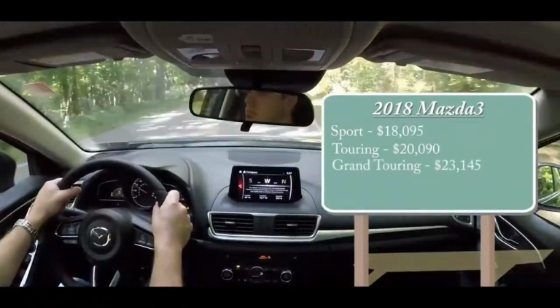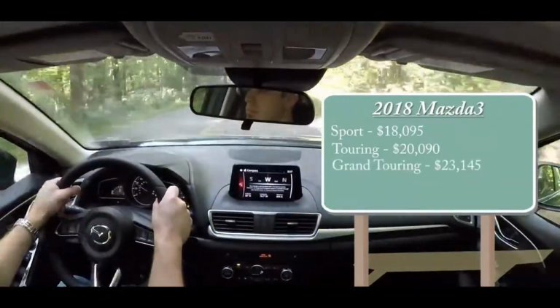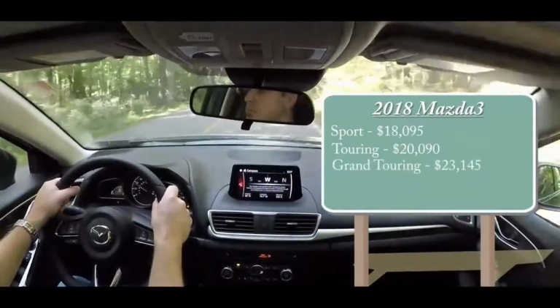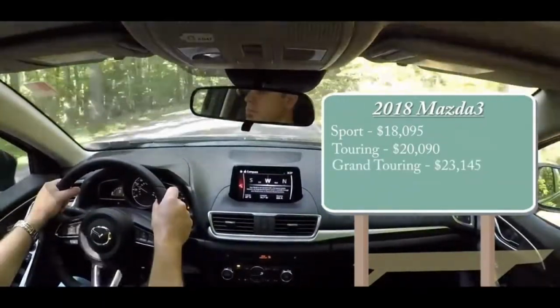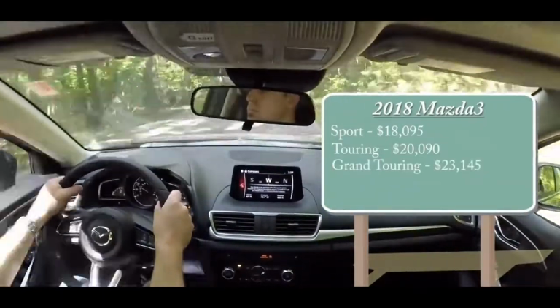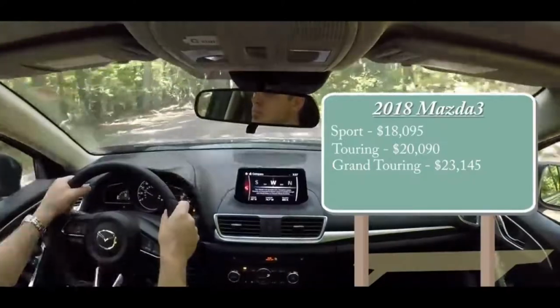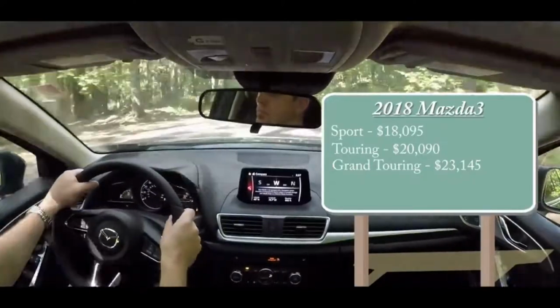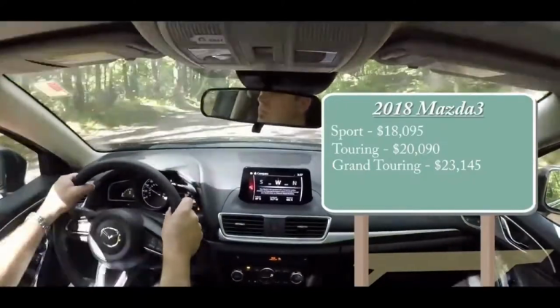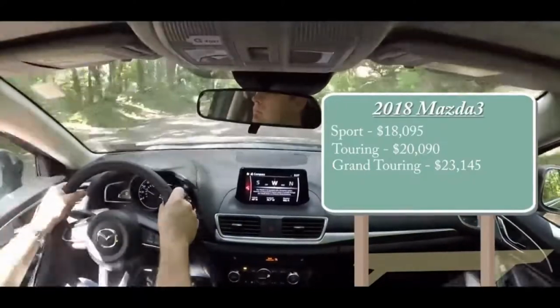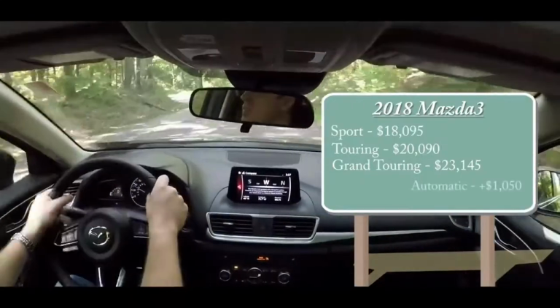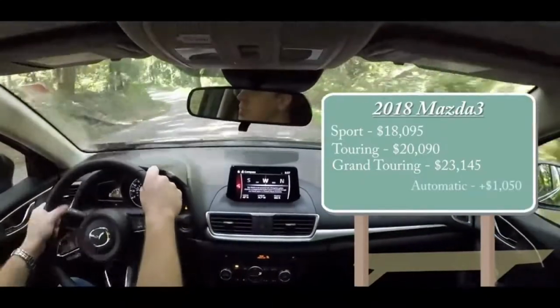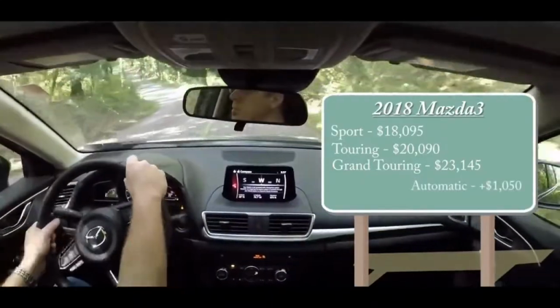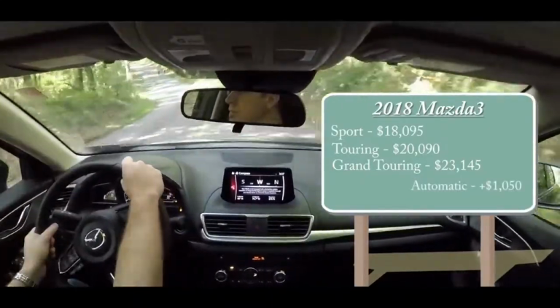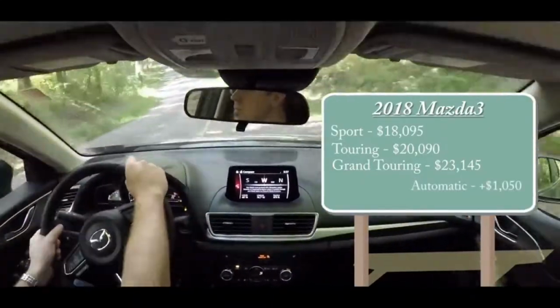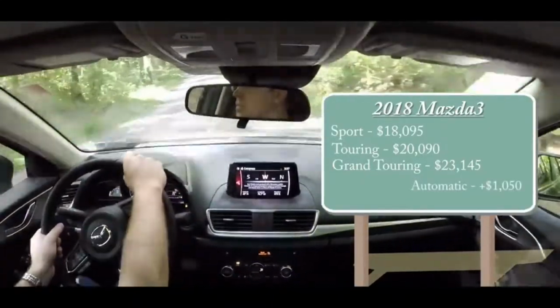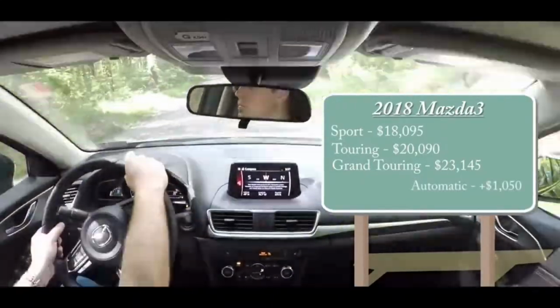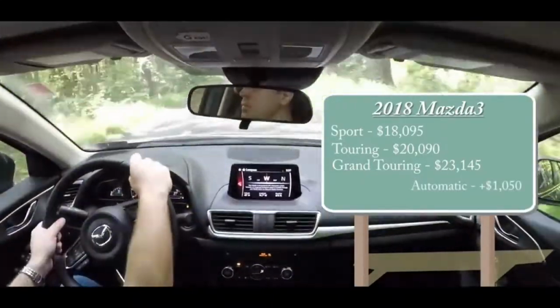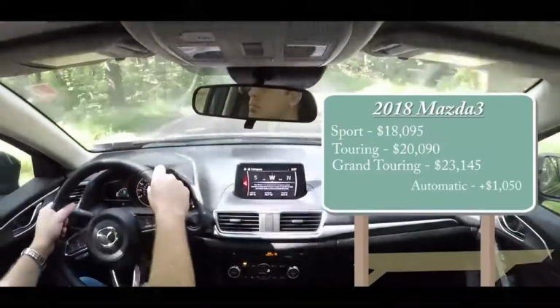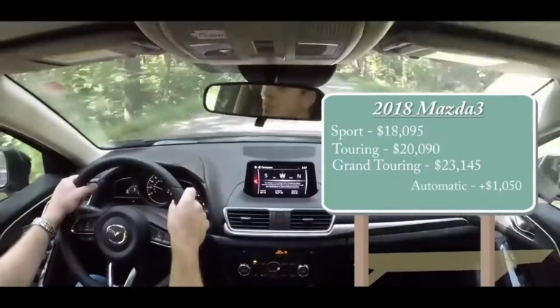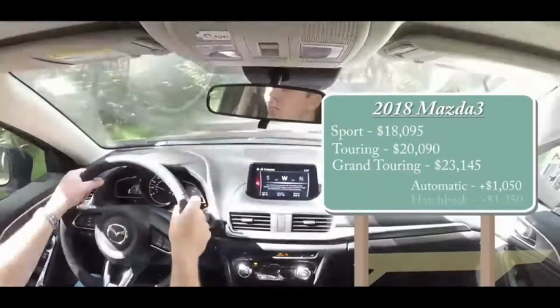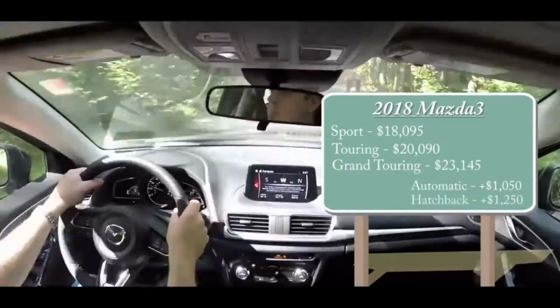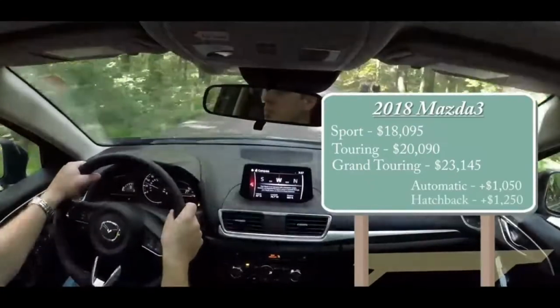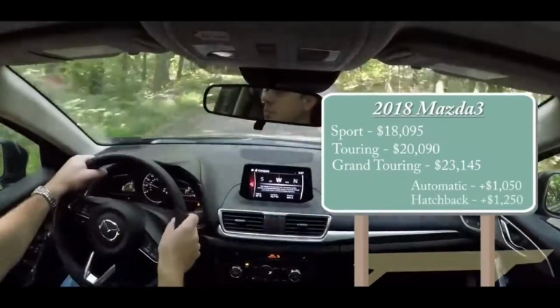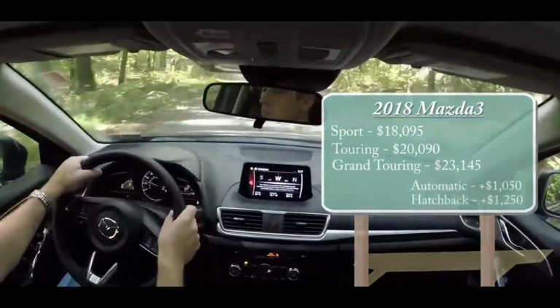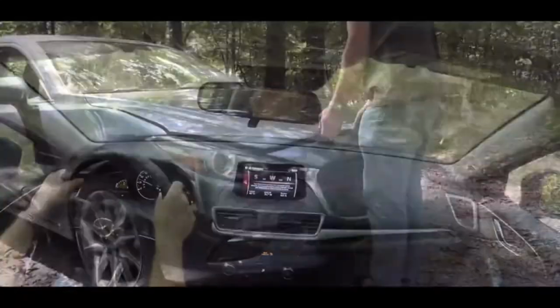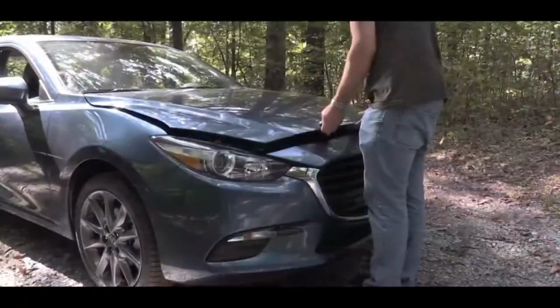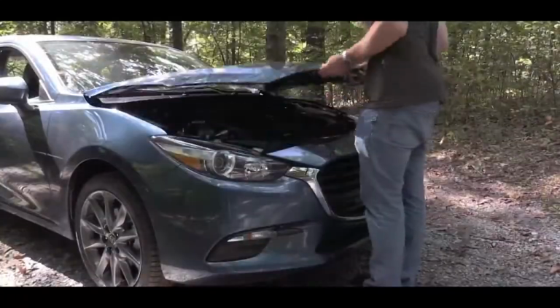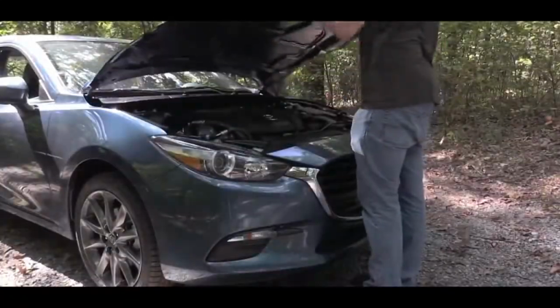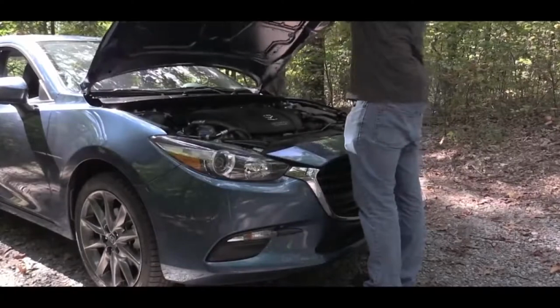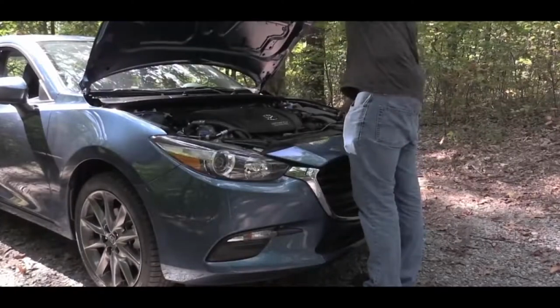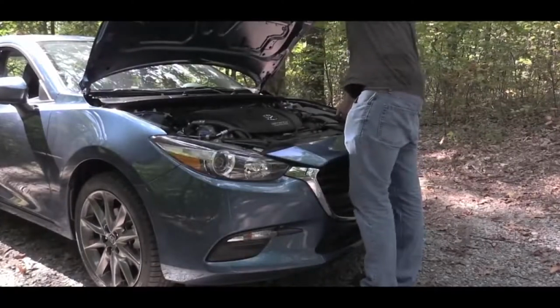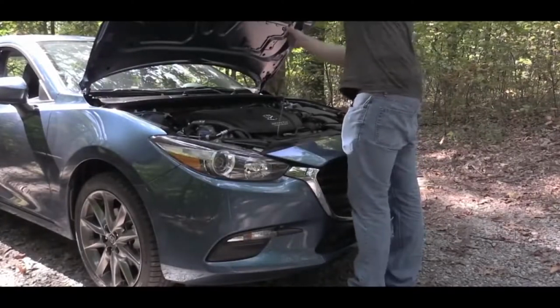Highway ride might be a bit stiff for some — the typical compromise for more responsive handling — but if good looks and big fun are at the top of your compact car wish list, the well-rounded Mazda 3 will blow you away with everything else it offers.